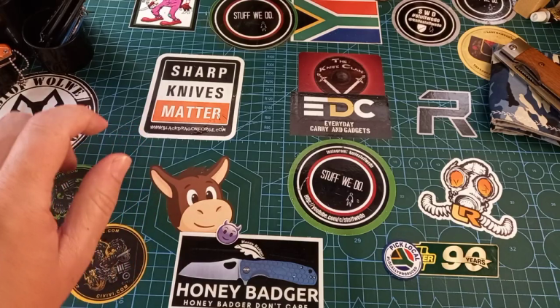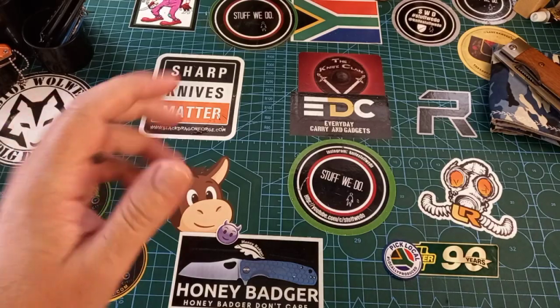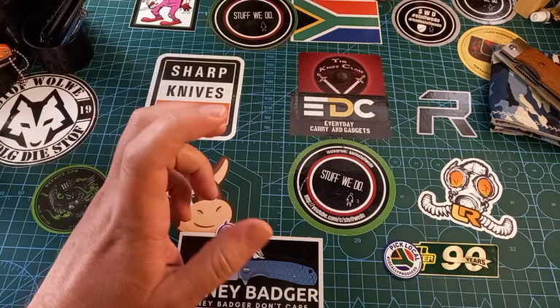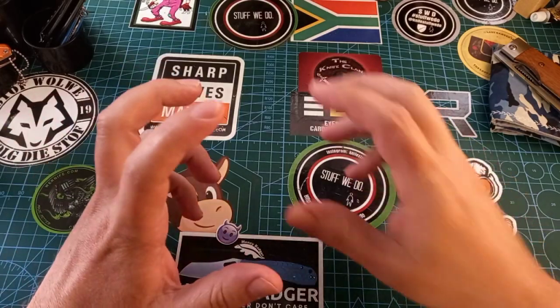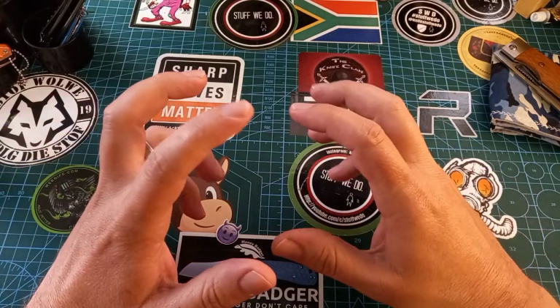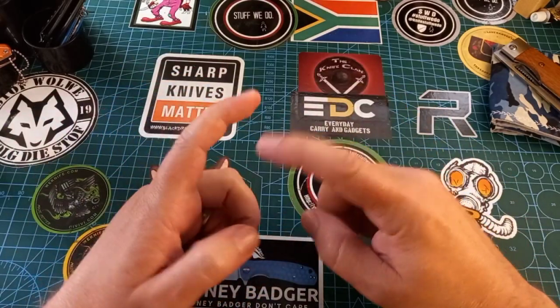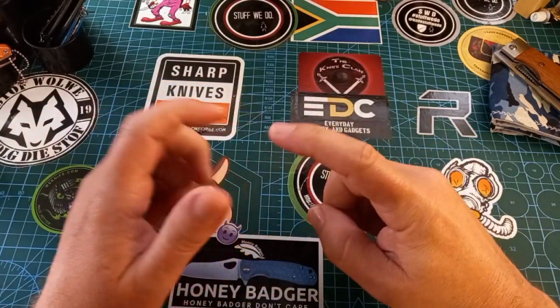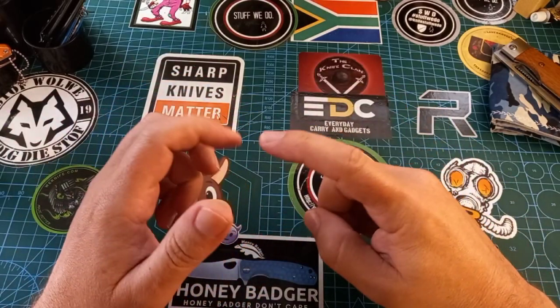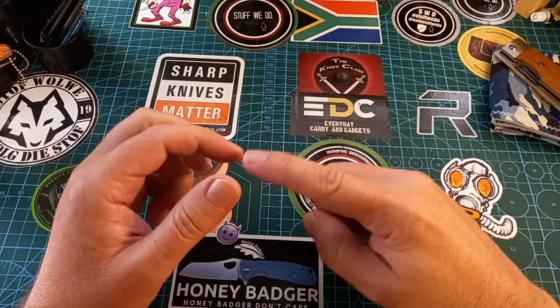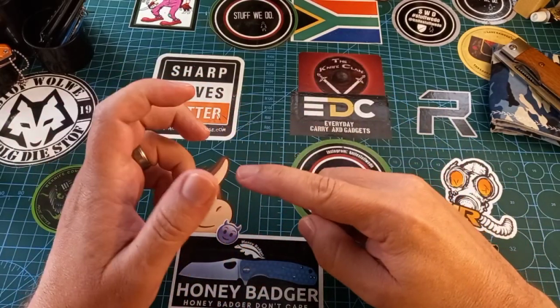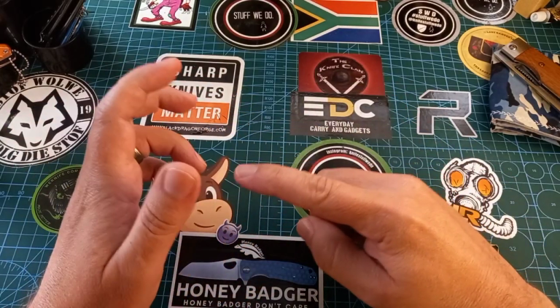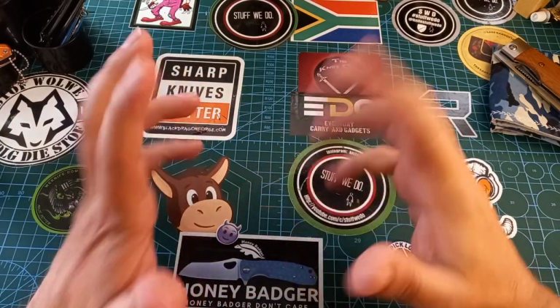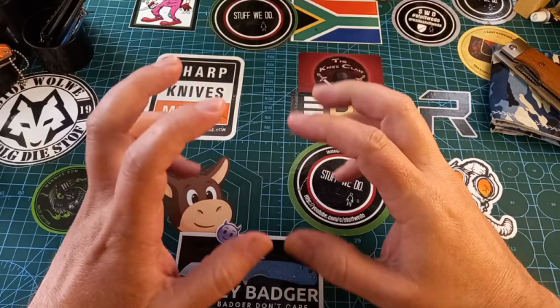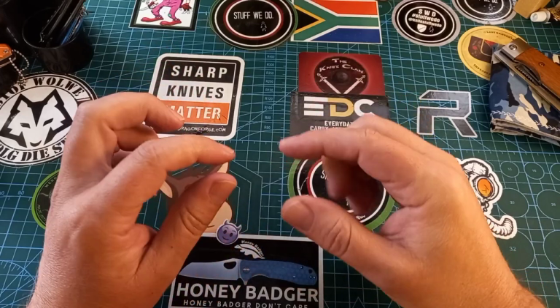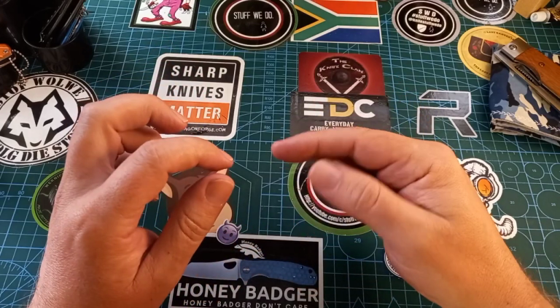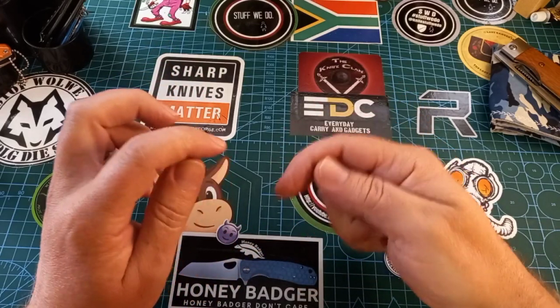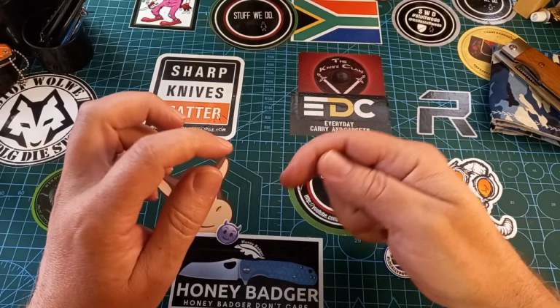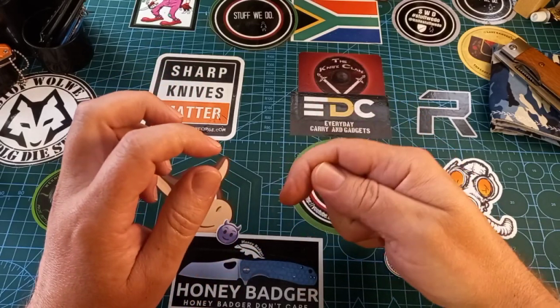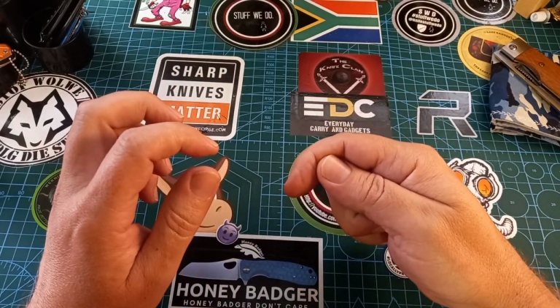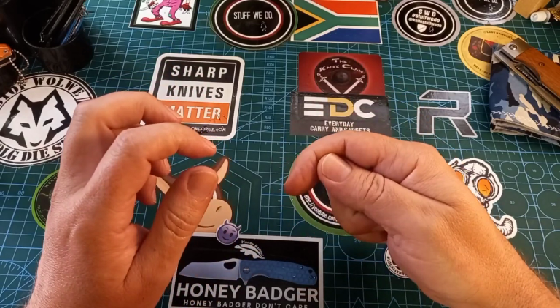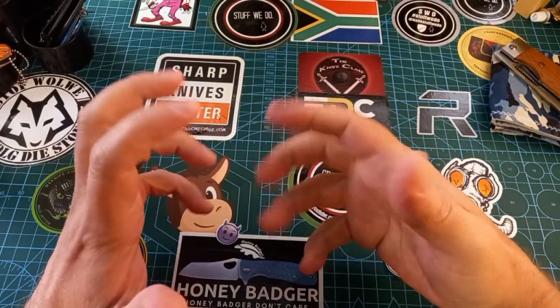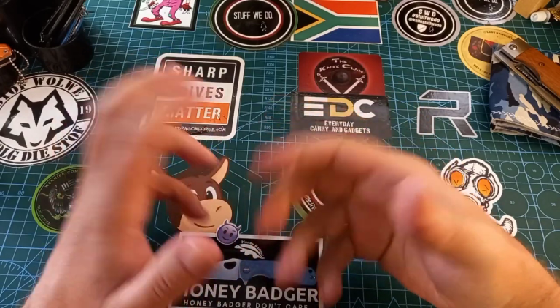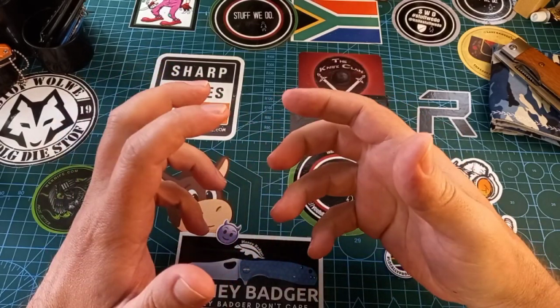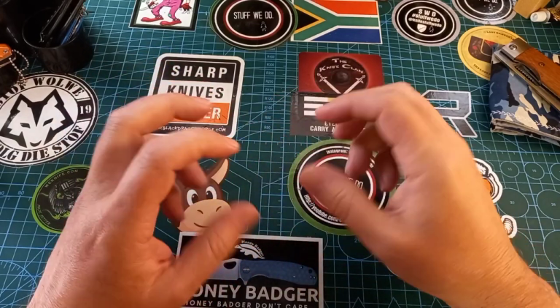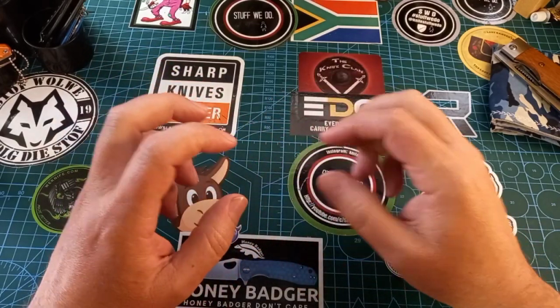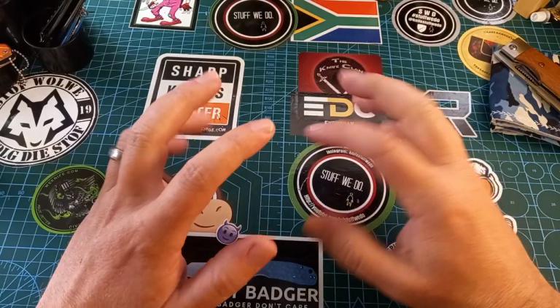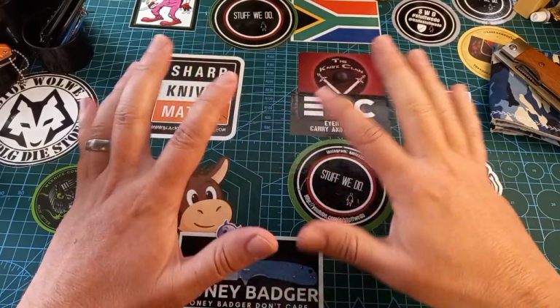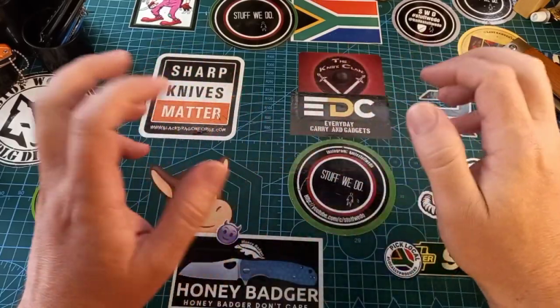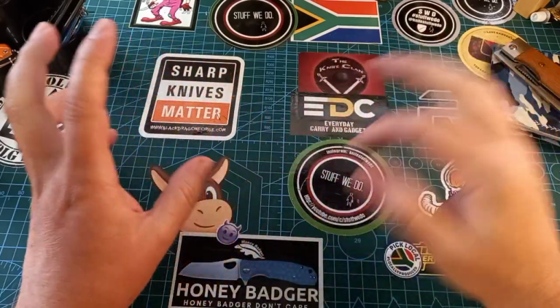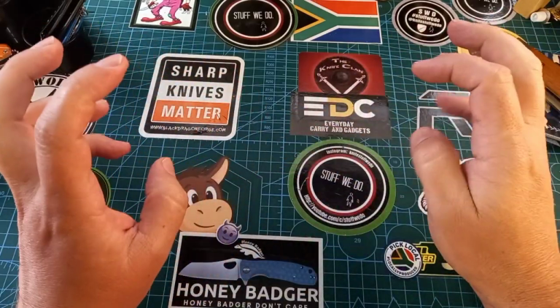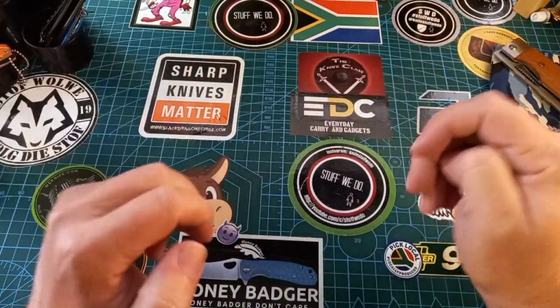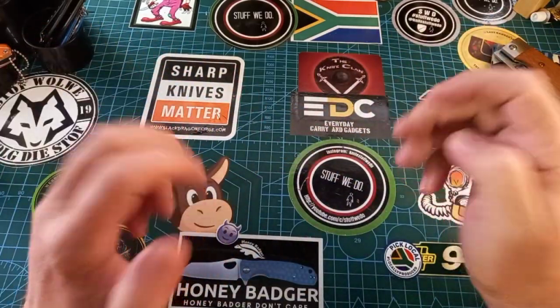It does not actually have a piece of metal holding tension onto the blade — it's just a little ball that drops into place and gives you that snap.